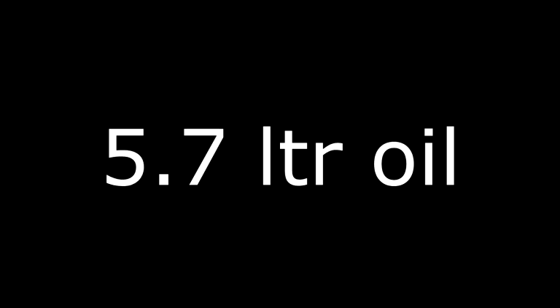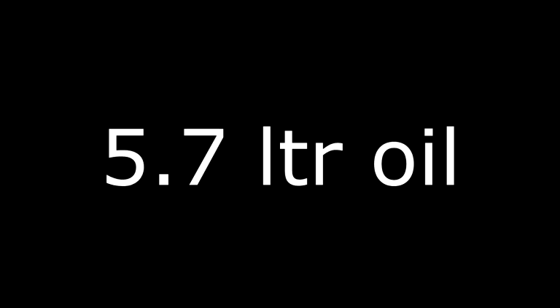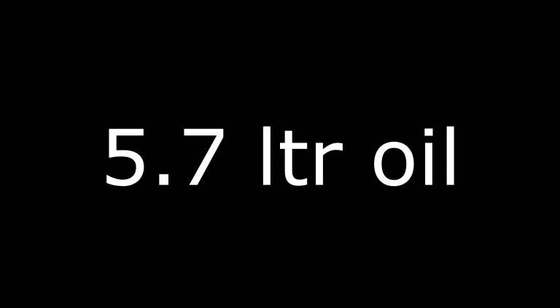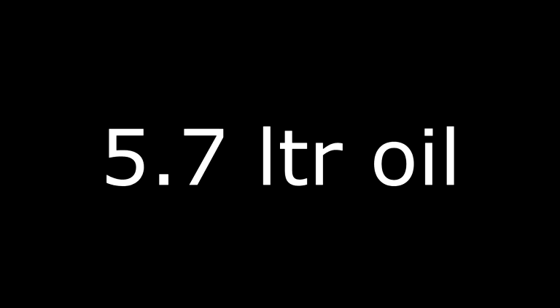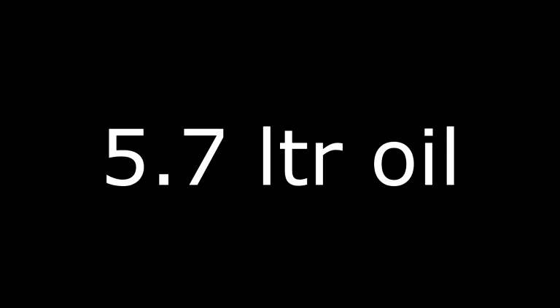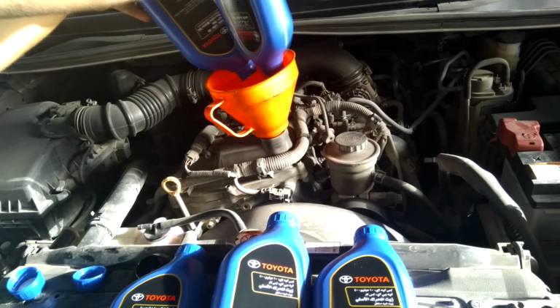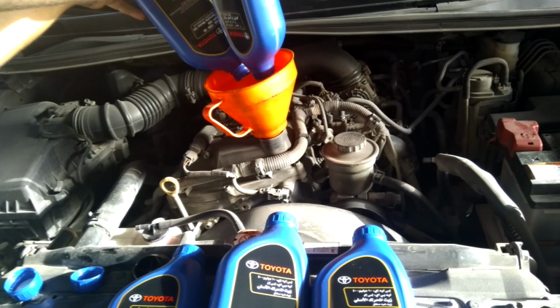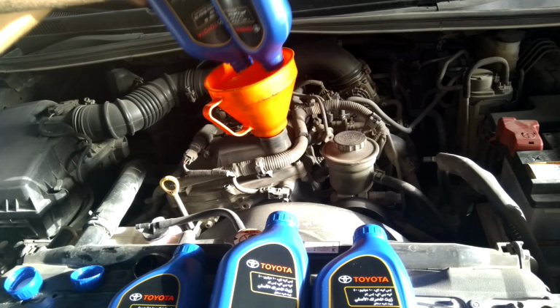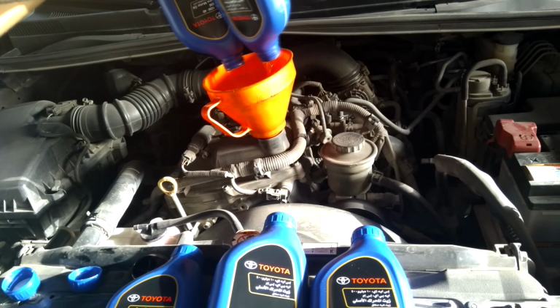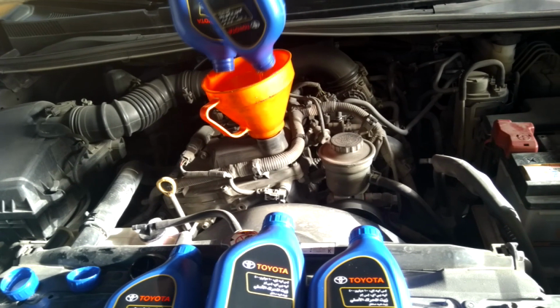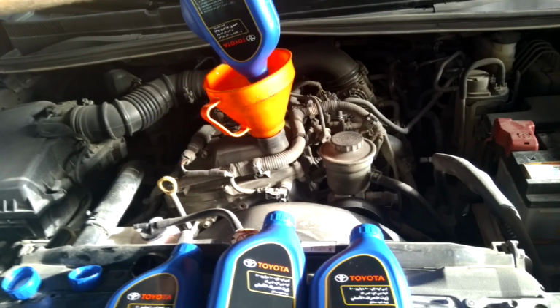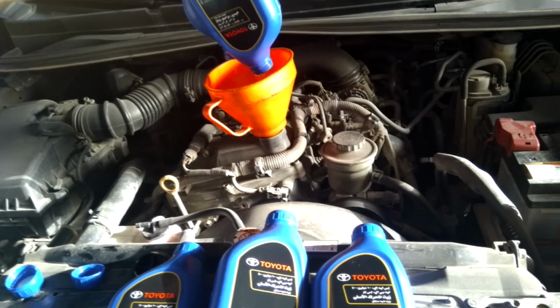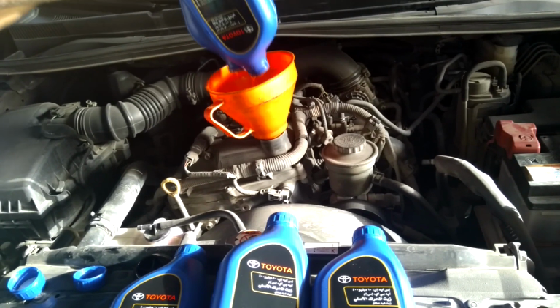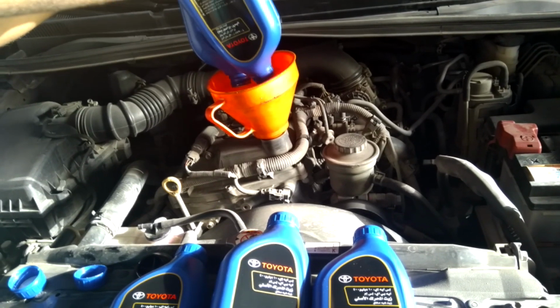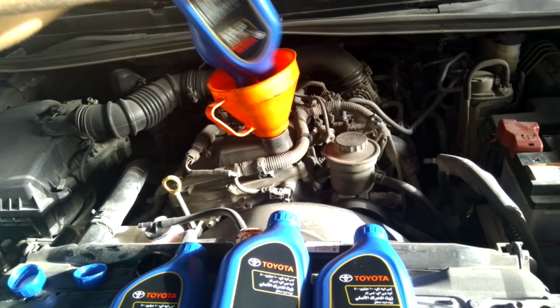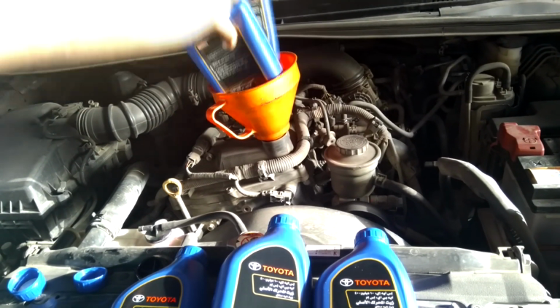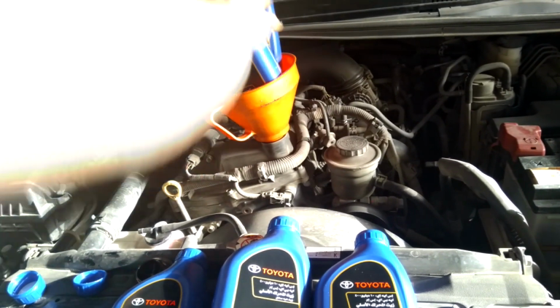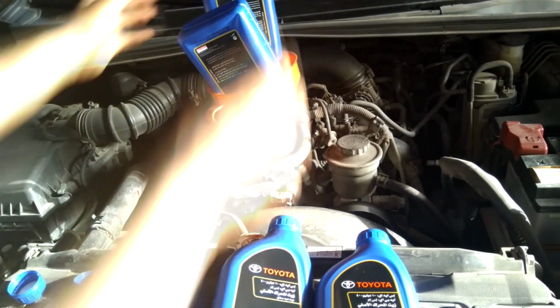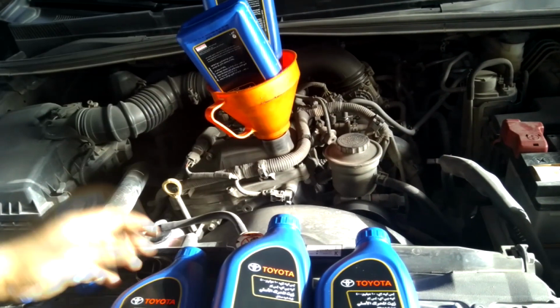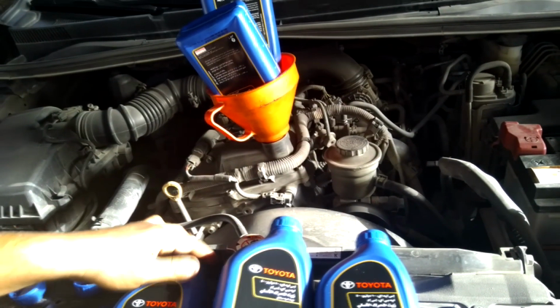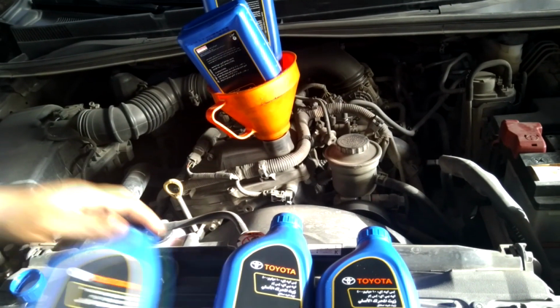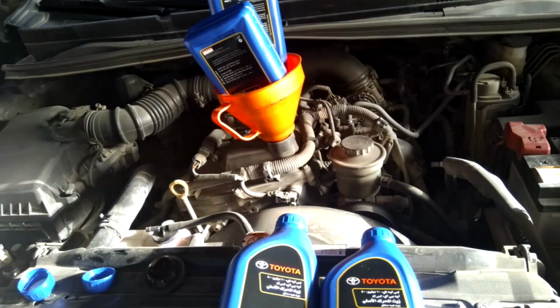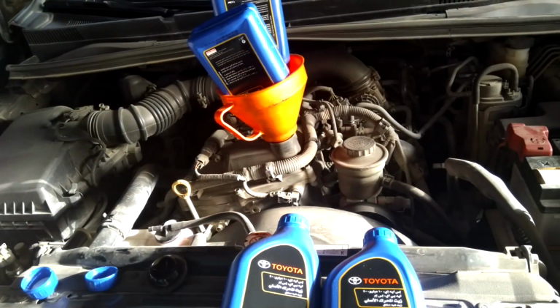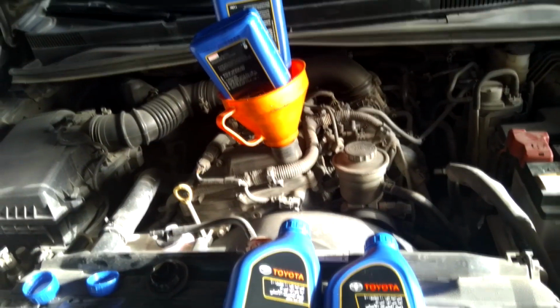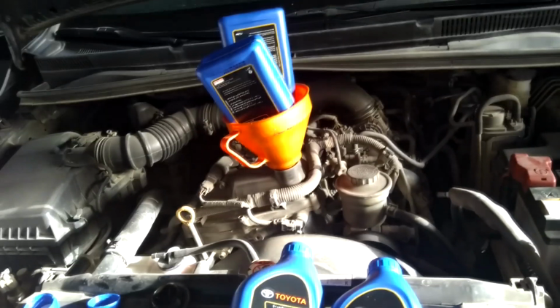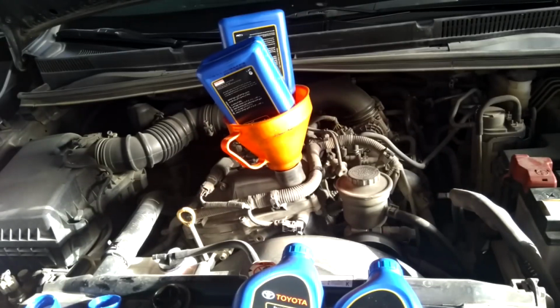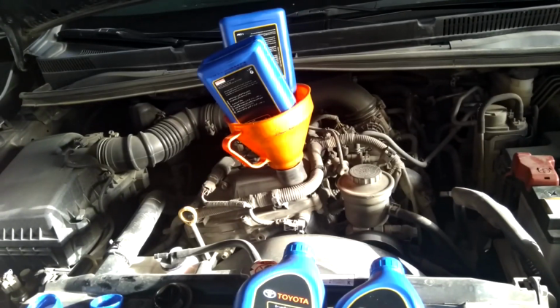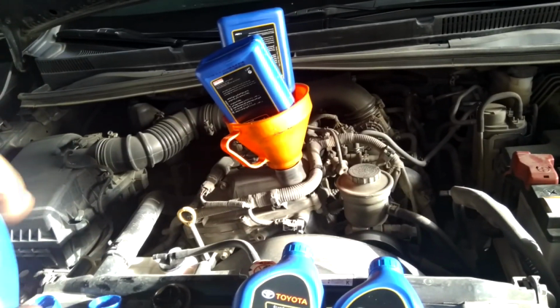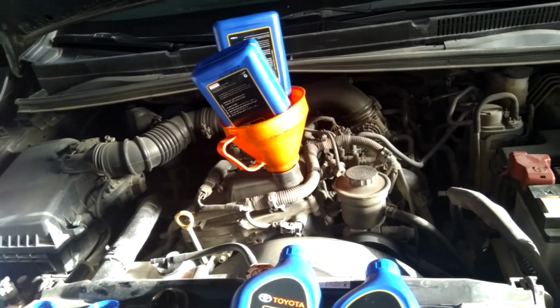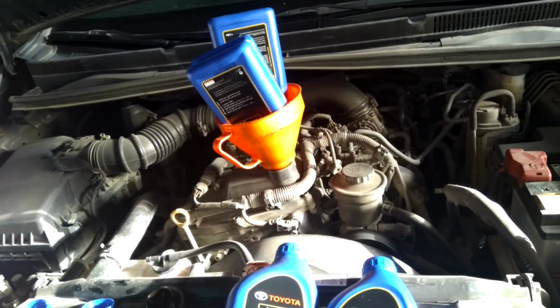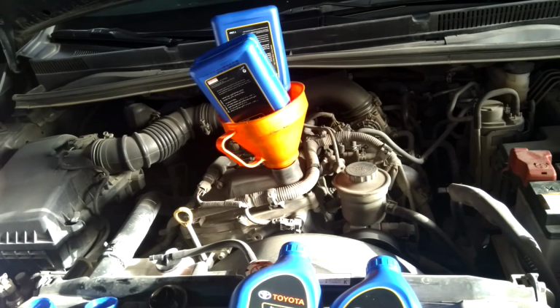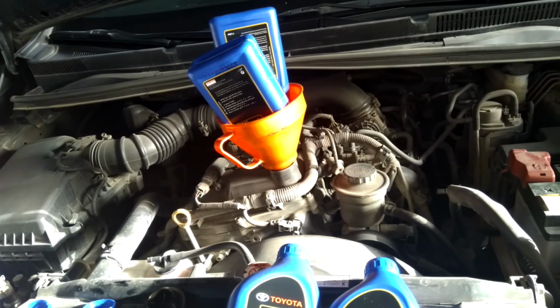There is also a dipstick gauge — you can check the oil level with the gauge after you fill it.